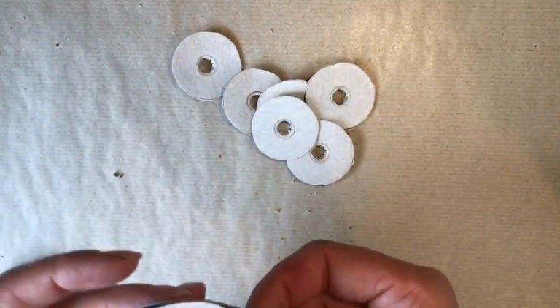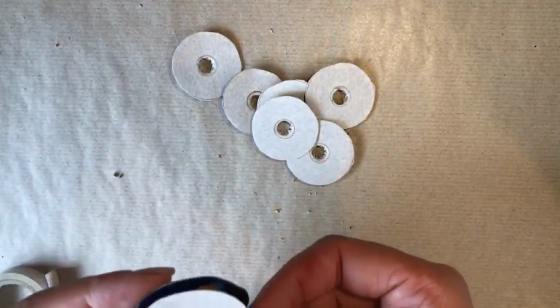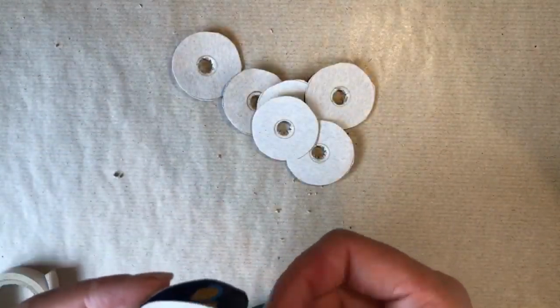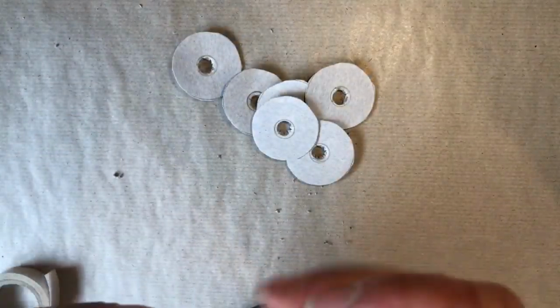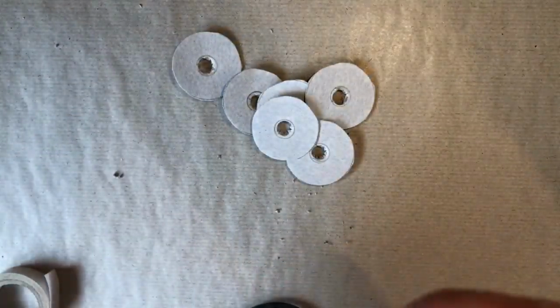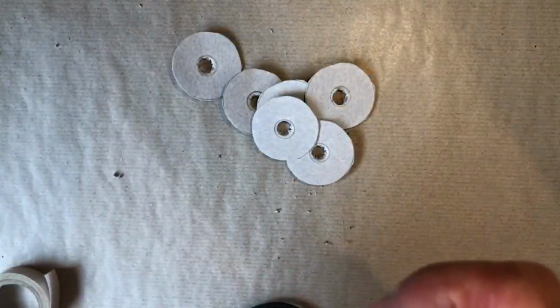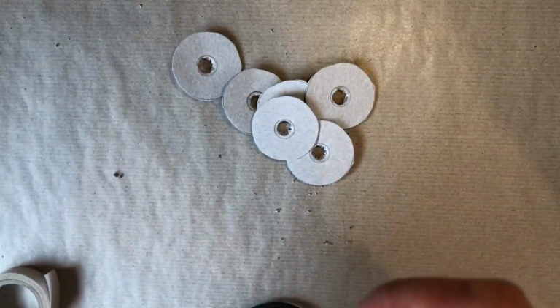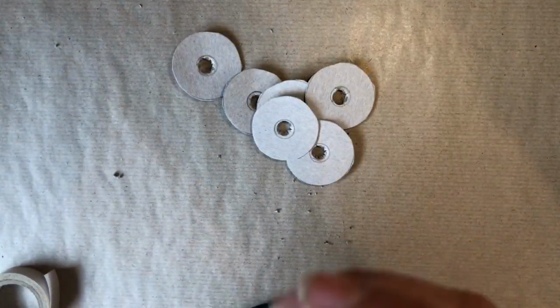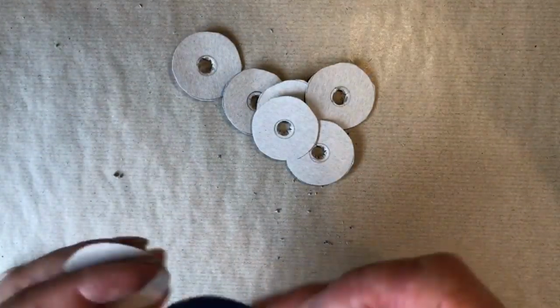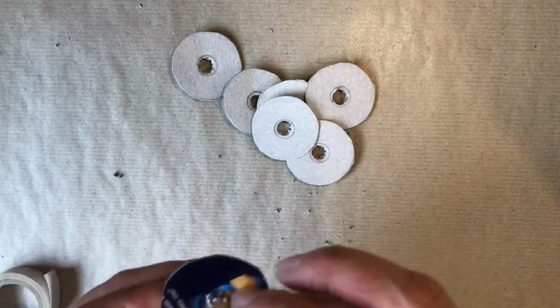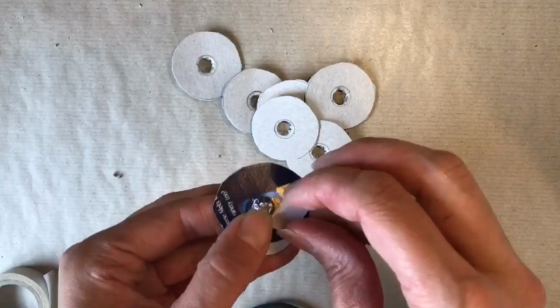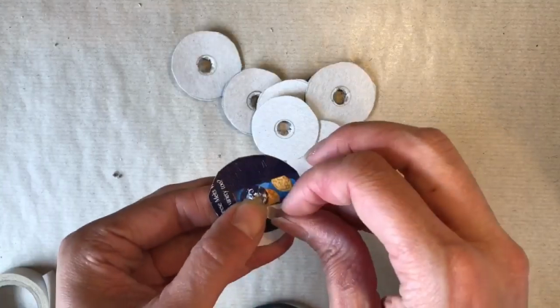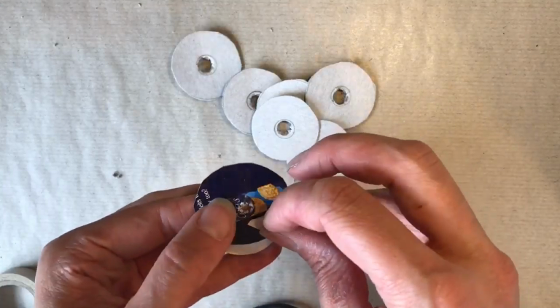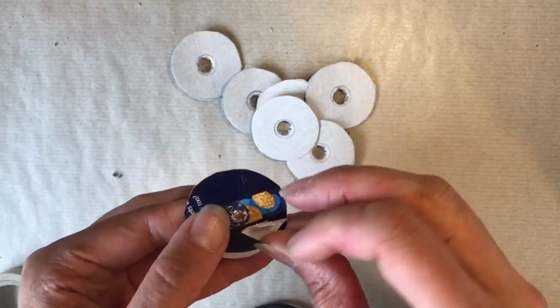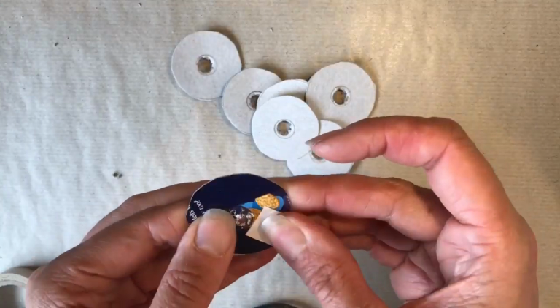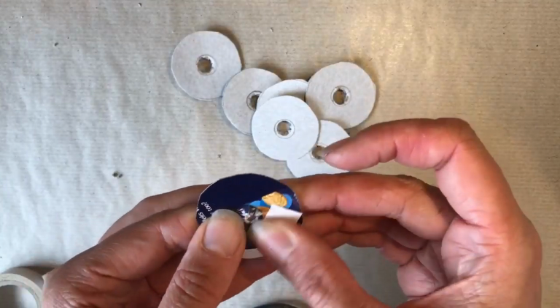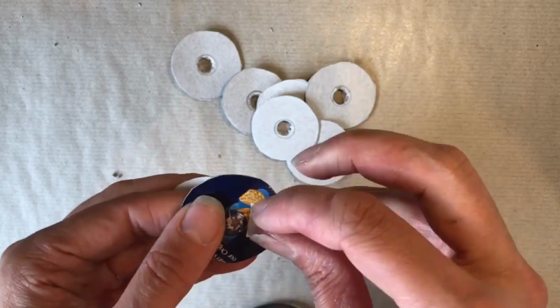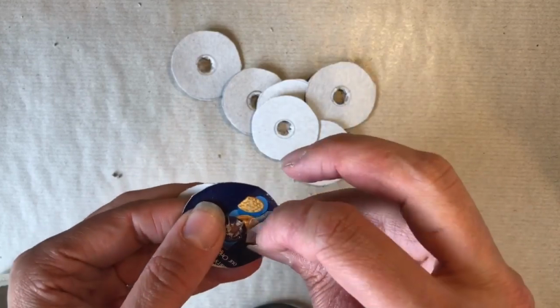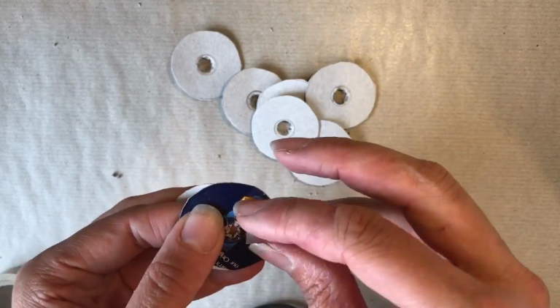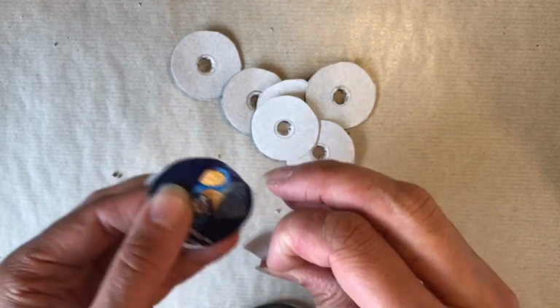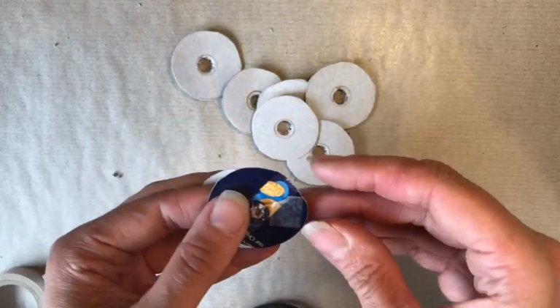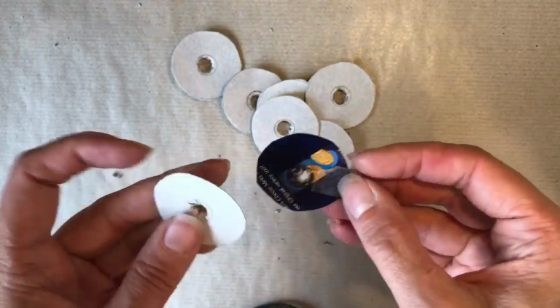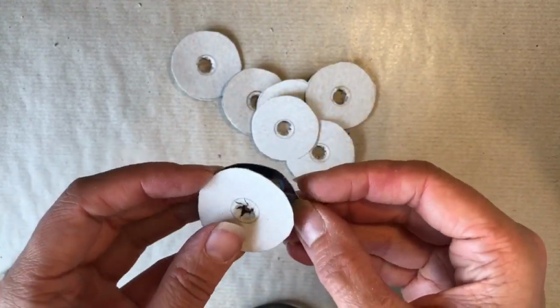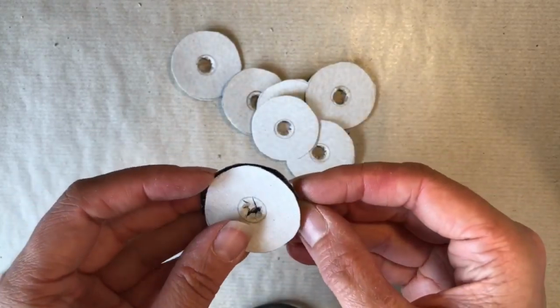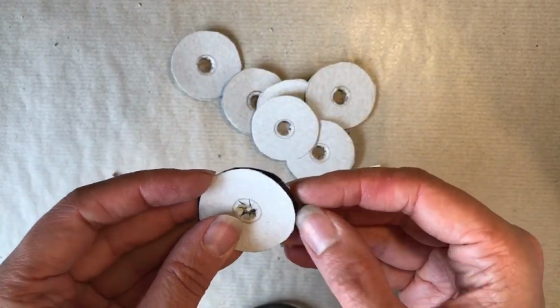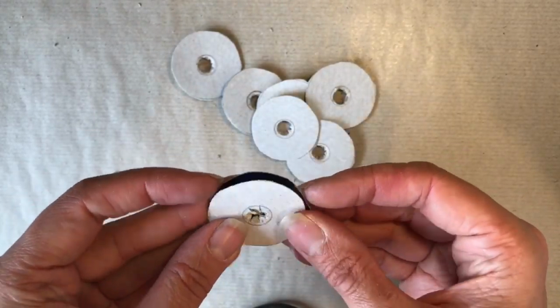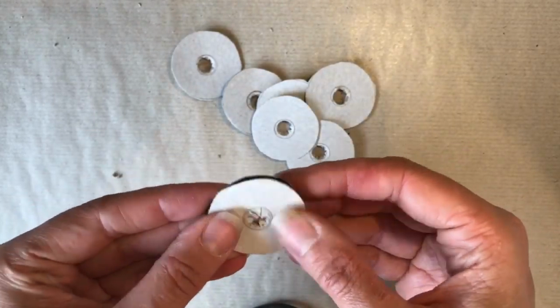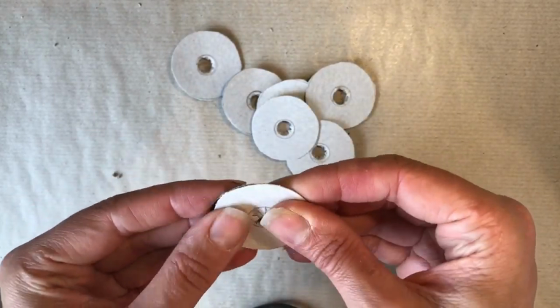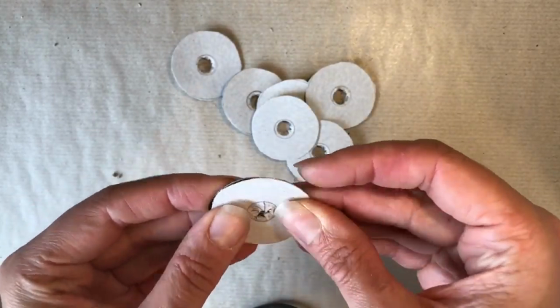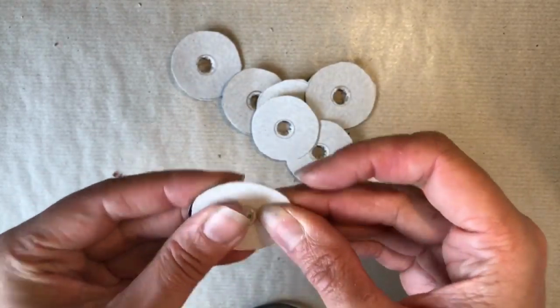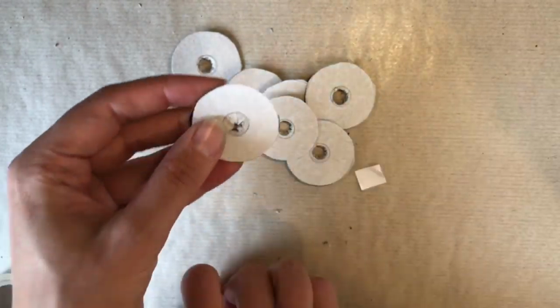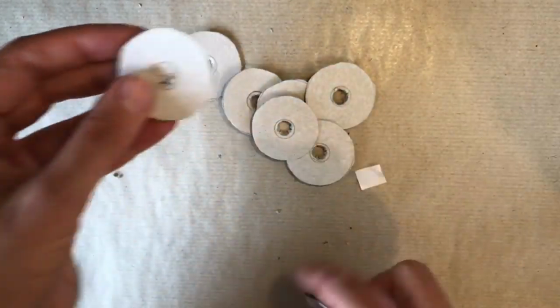Then stick the templates together just with a tiny dab of double-sided sticky tape, so you've got four templates all together.